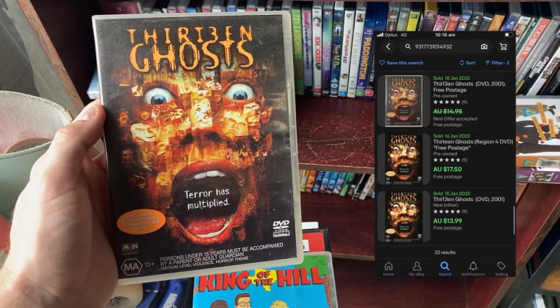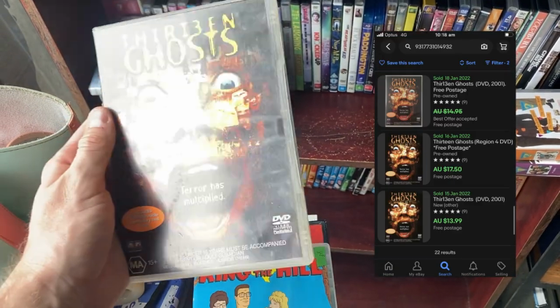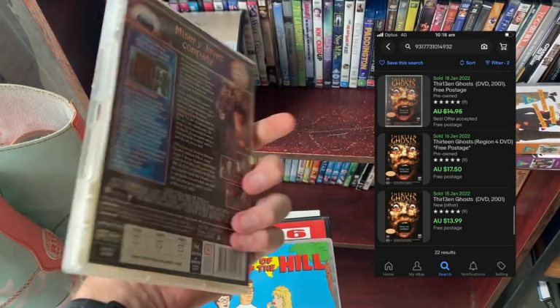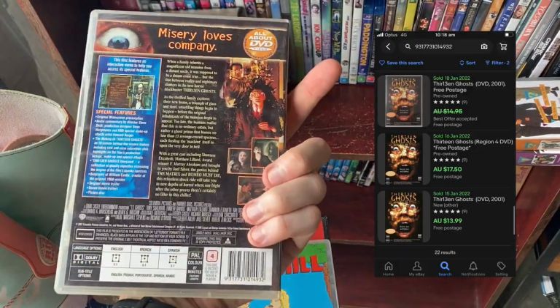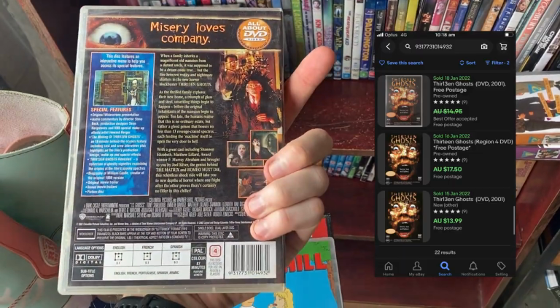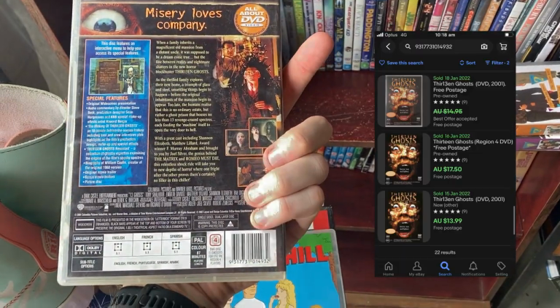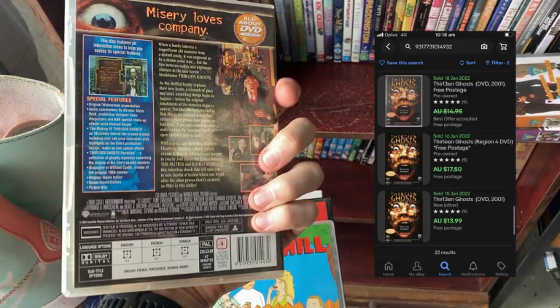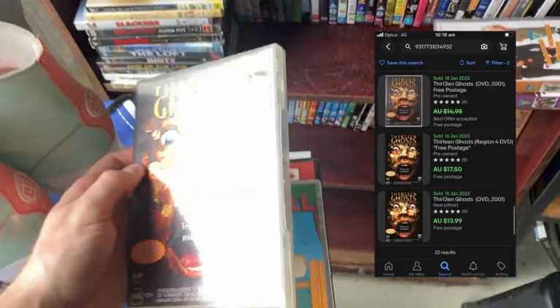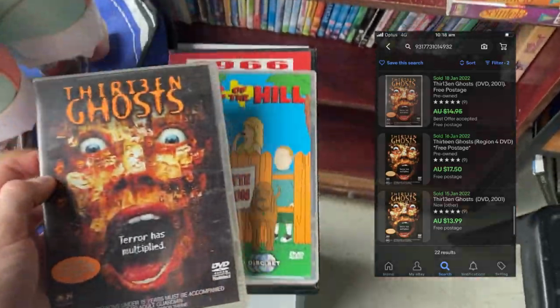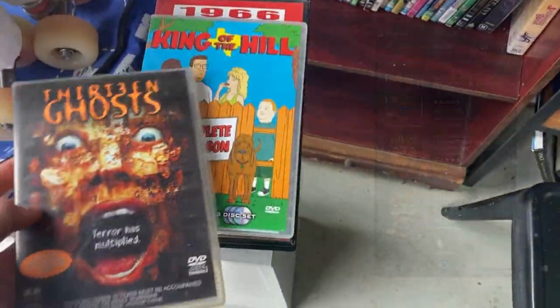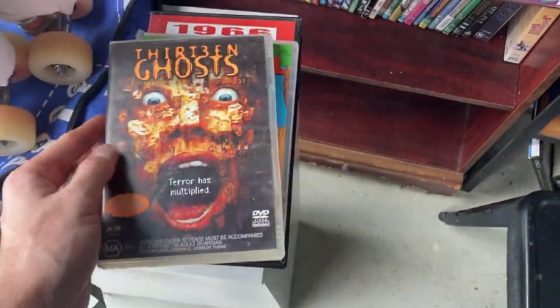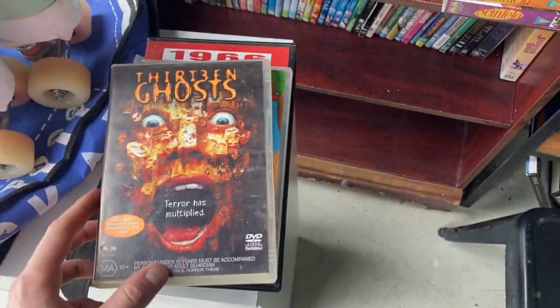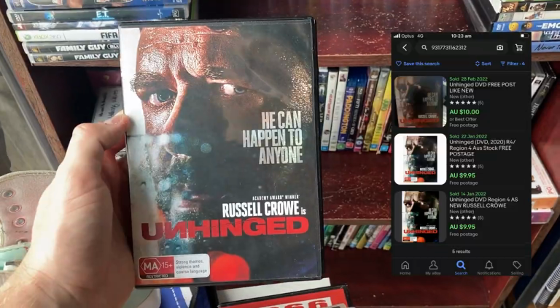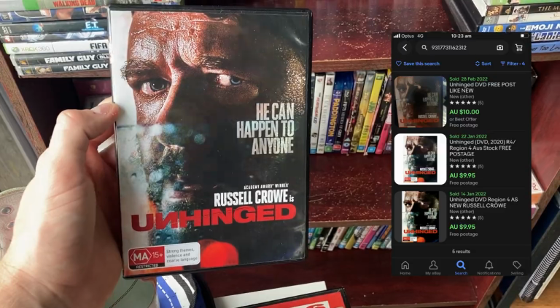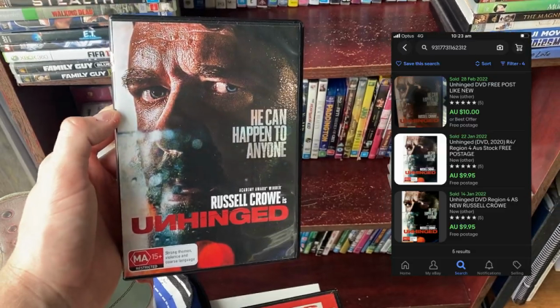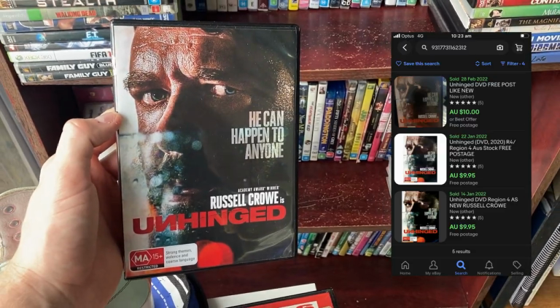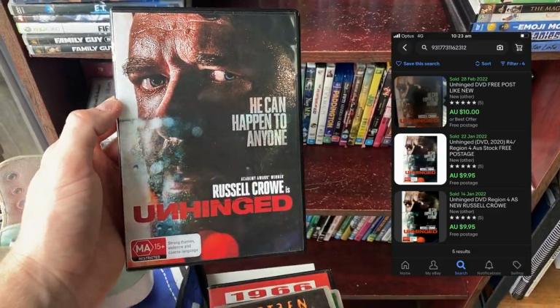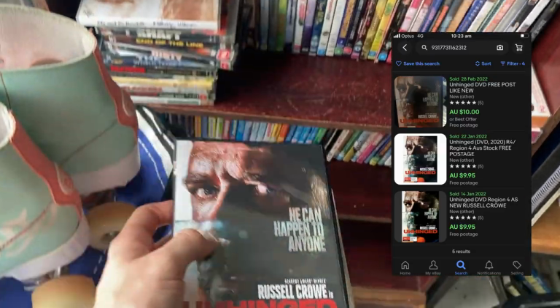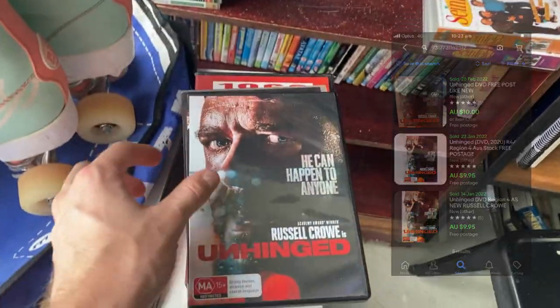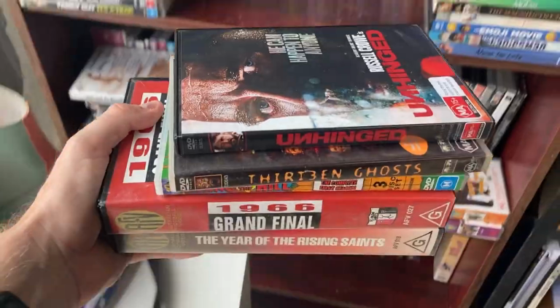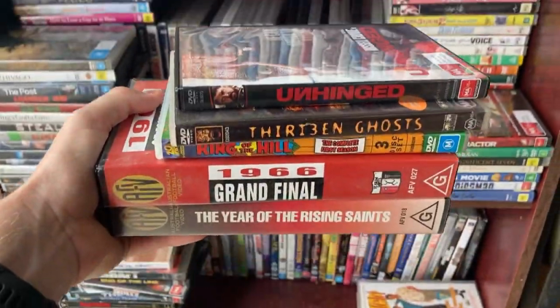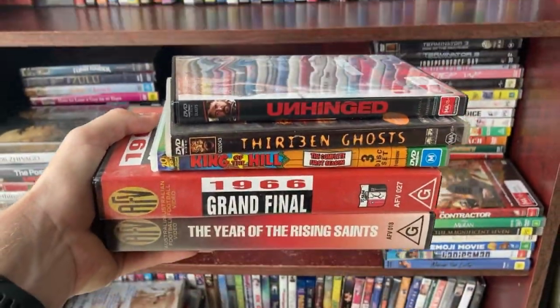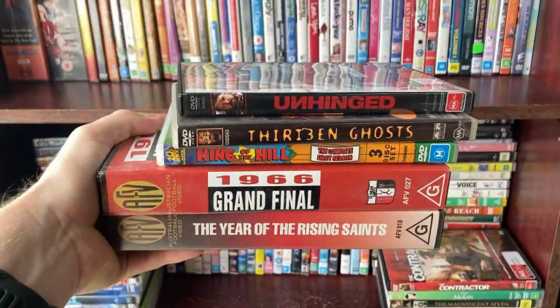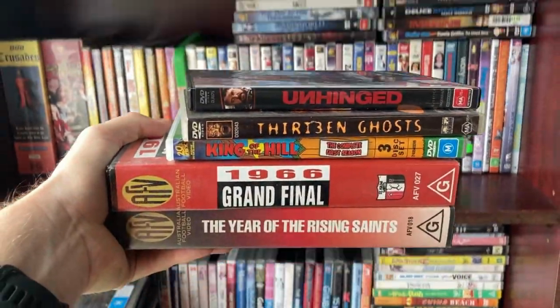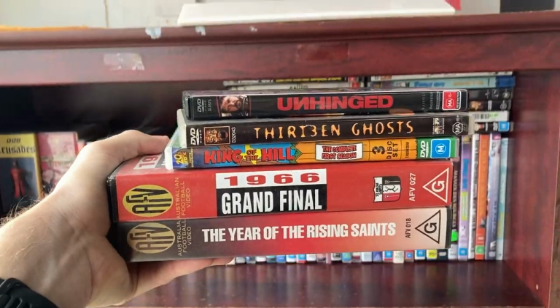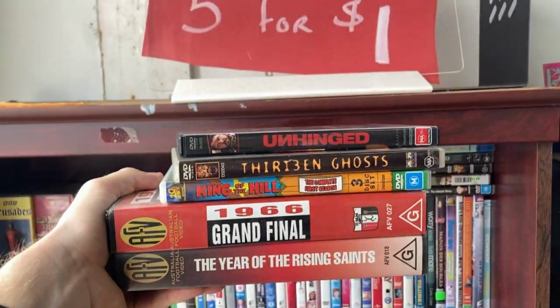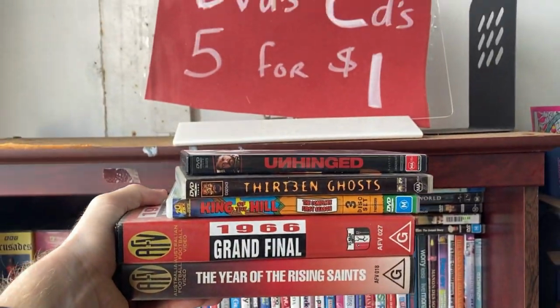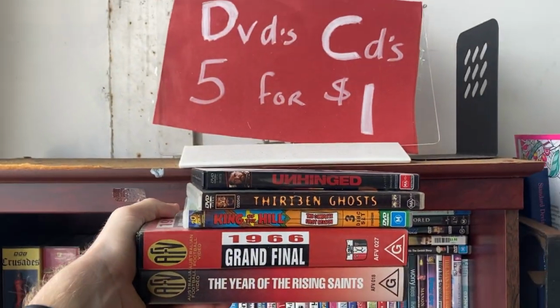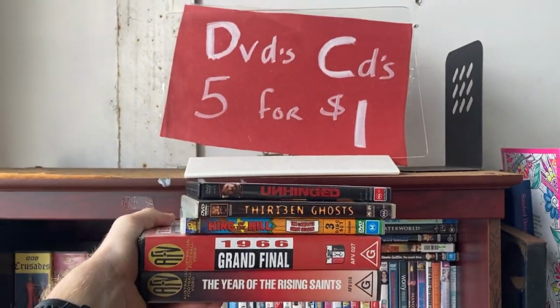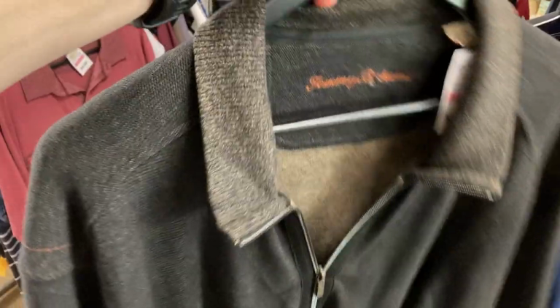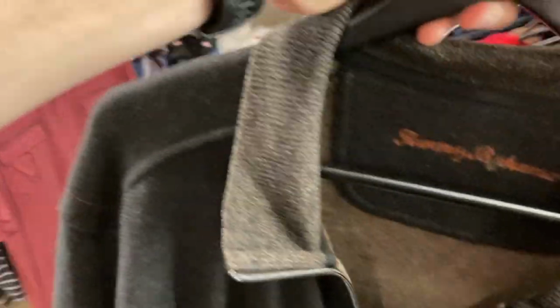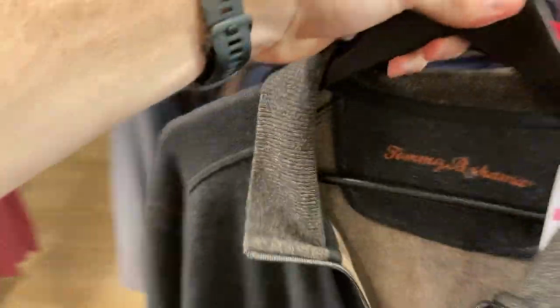13 Ghosts goes for about $15 — I'll take that one. We just needed one more to complete the set of five, so I ended up grabbing Unhinged with Russell Crowe, which goes for about $10. Not too bad there — a great little DVD grab and a couple of VHSs as well.